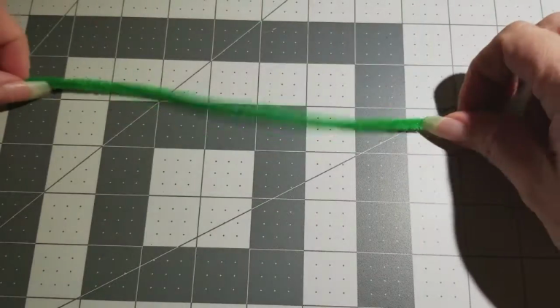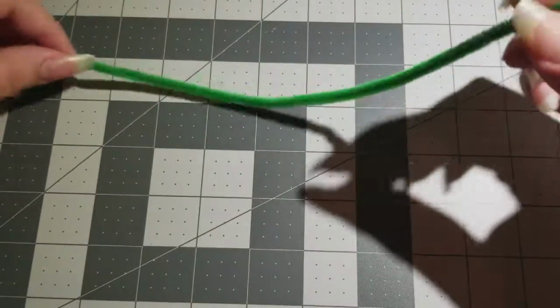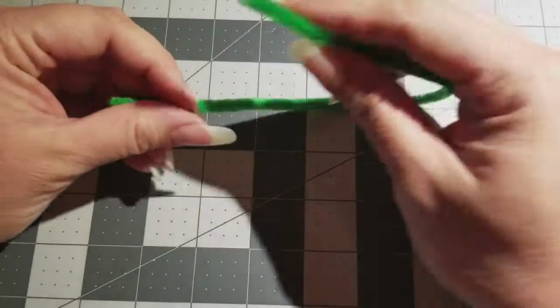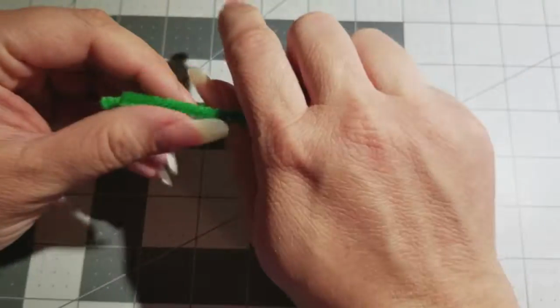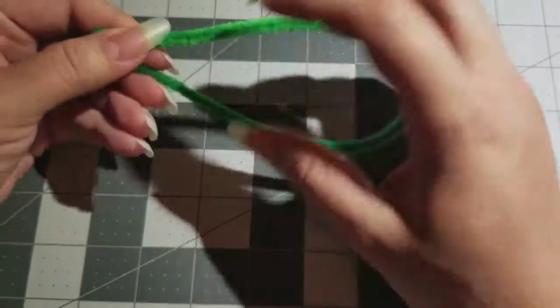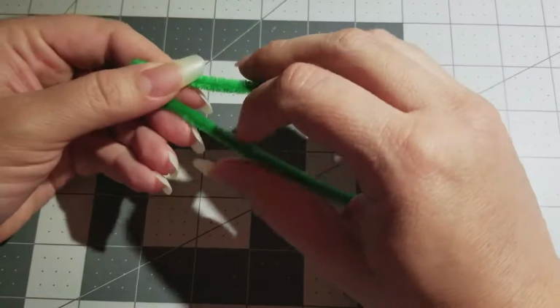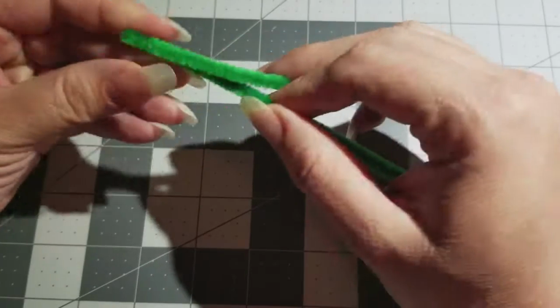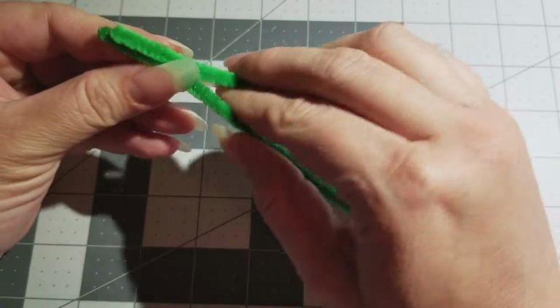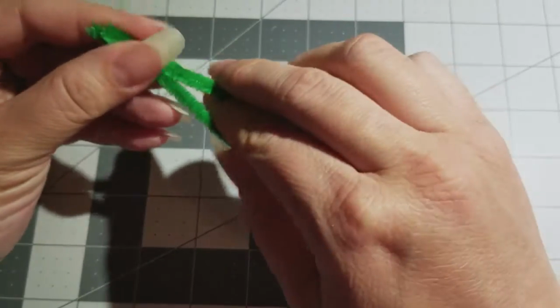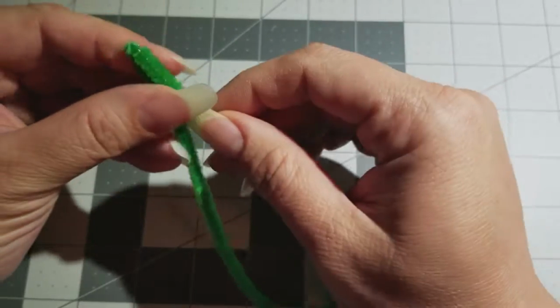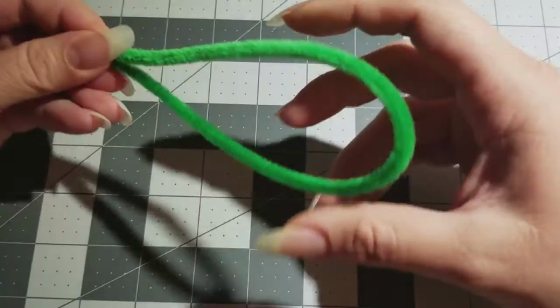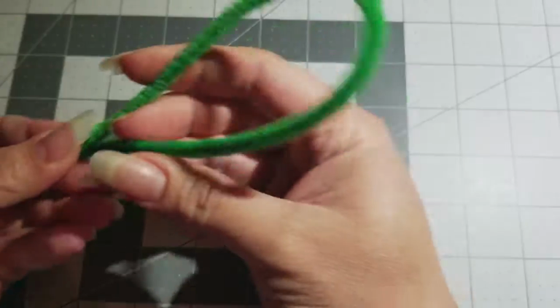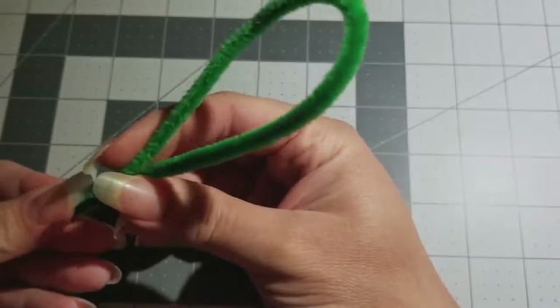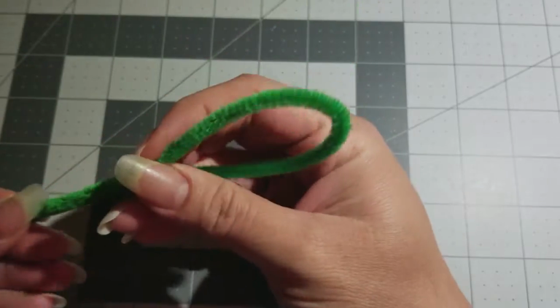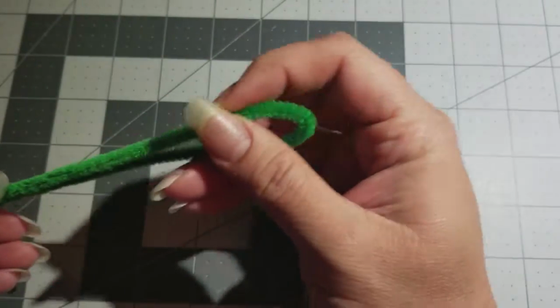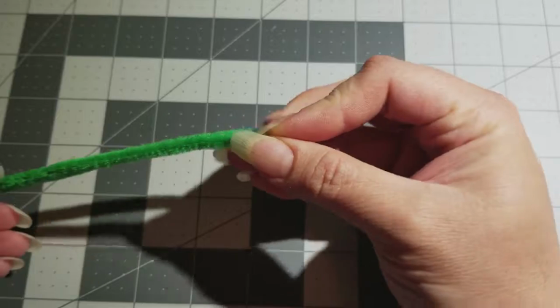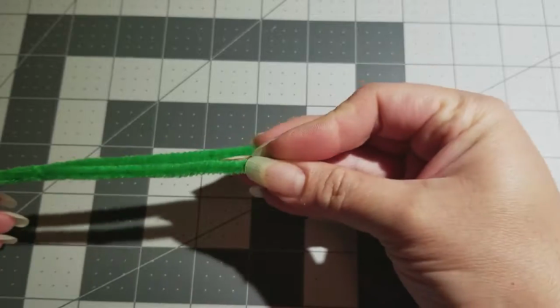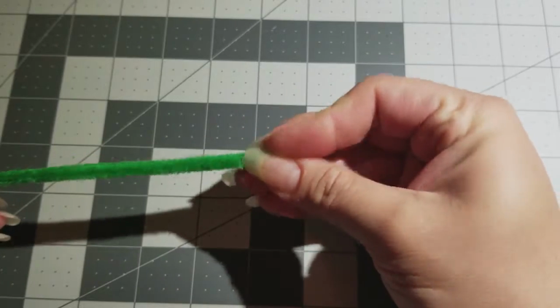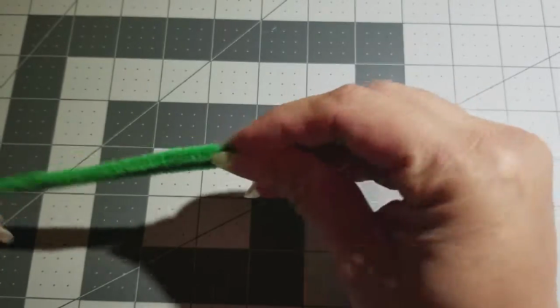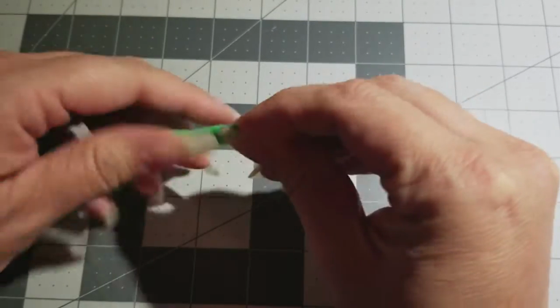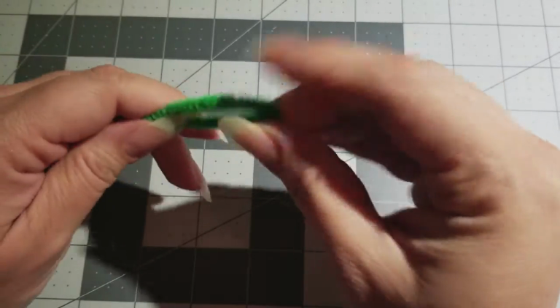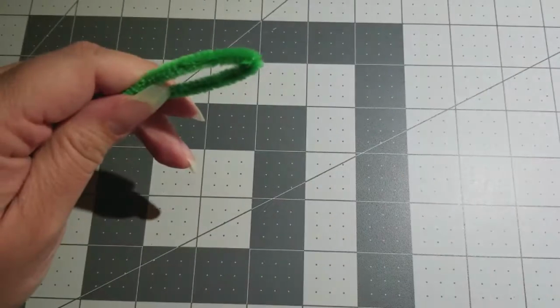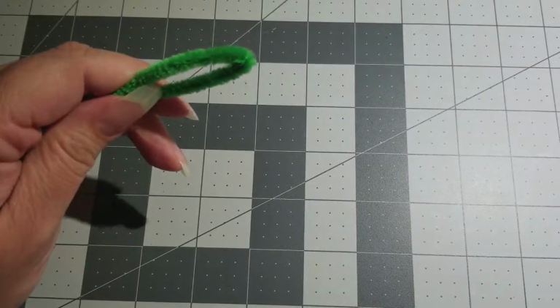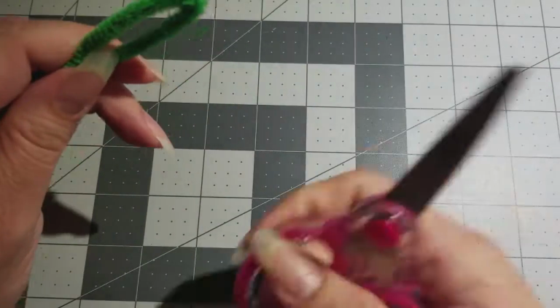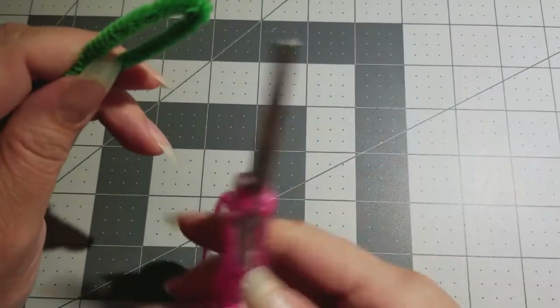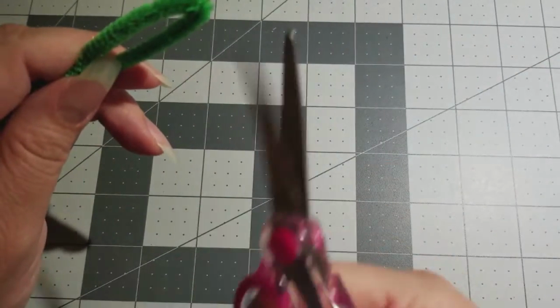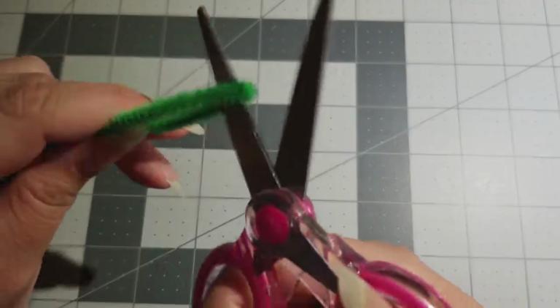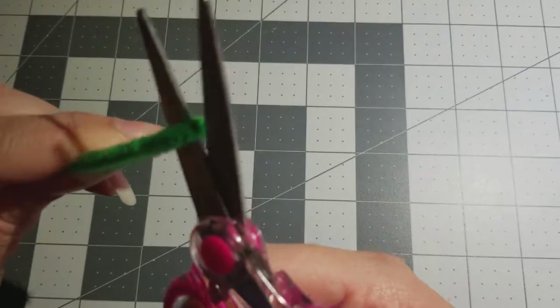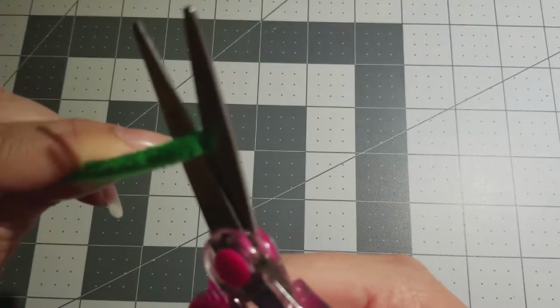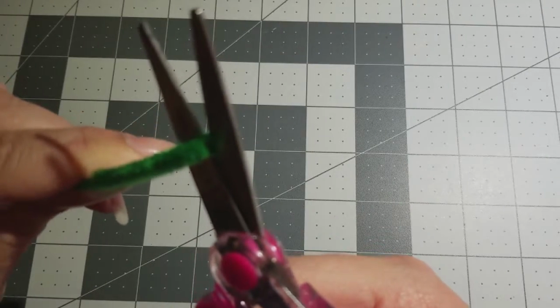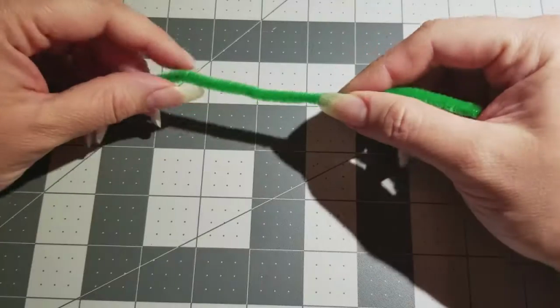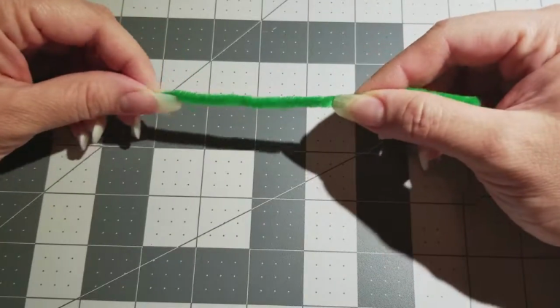The first thing you're gonna do is grab your pipe cleaner, fold it in half all the way down, then get your scissors and cut it right there.